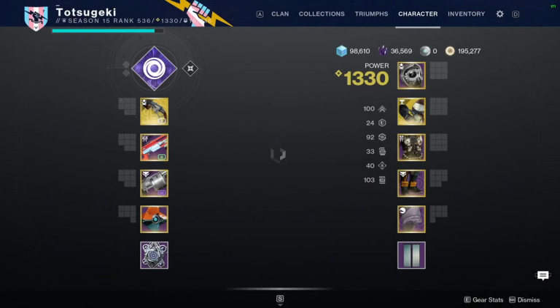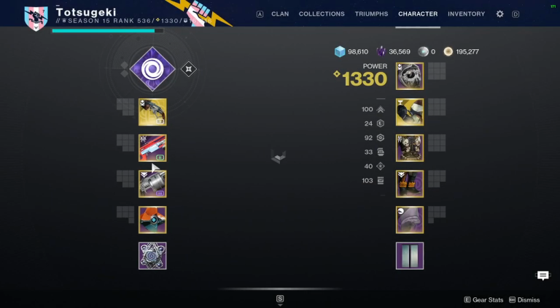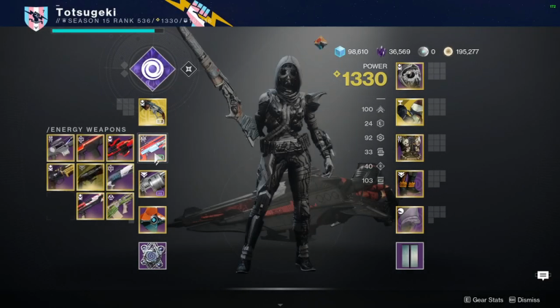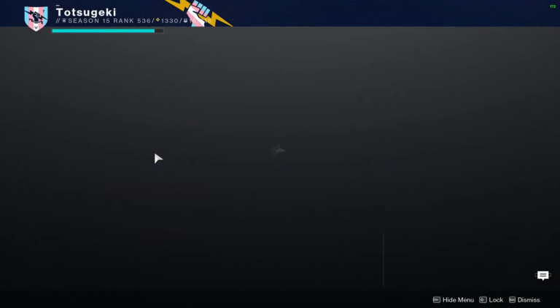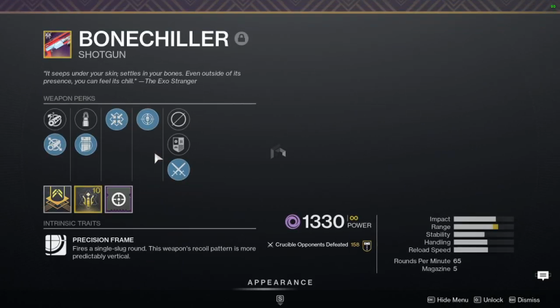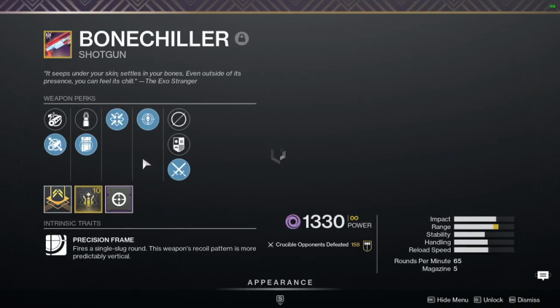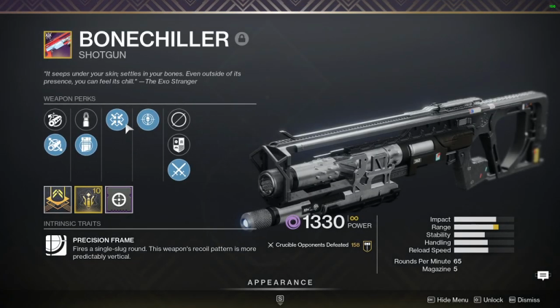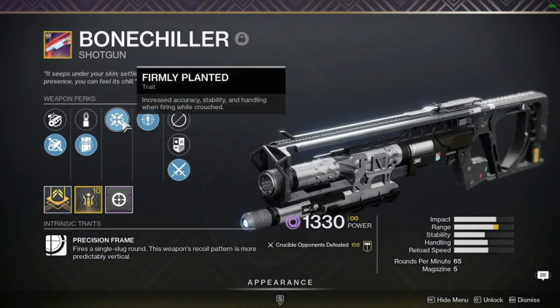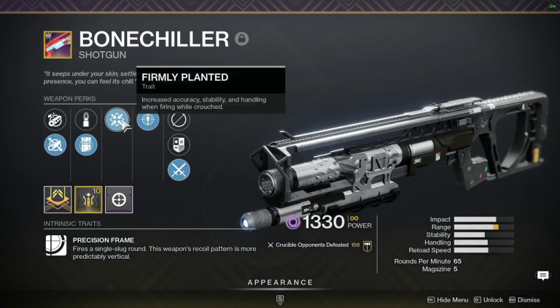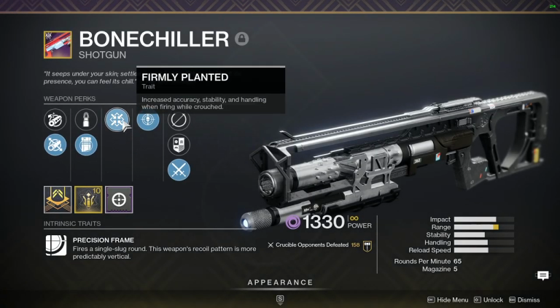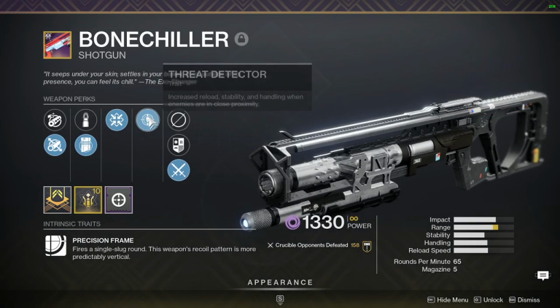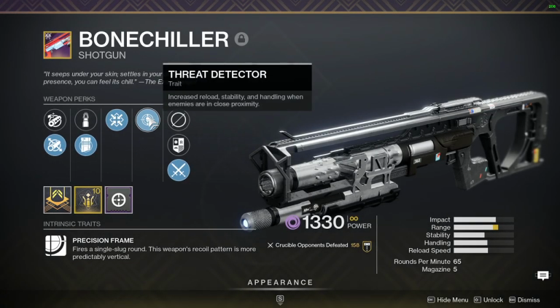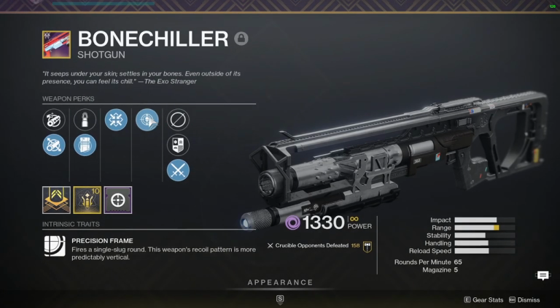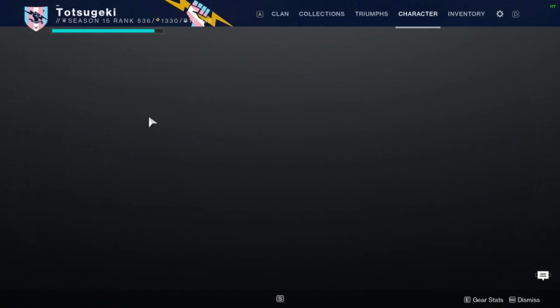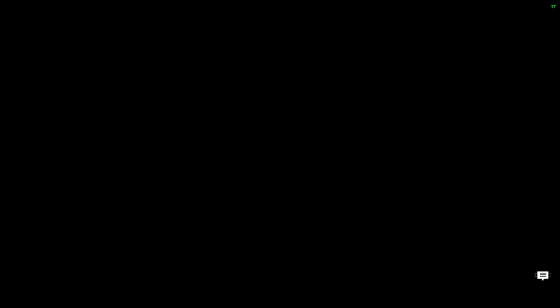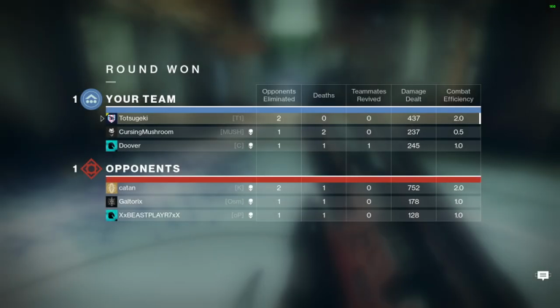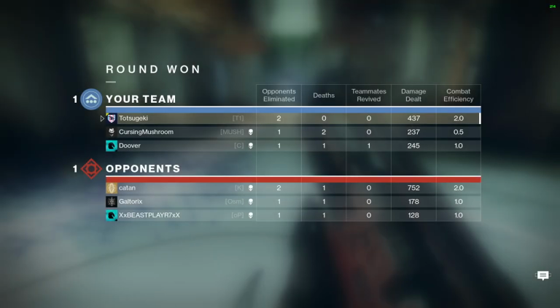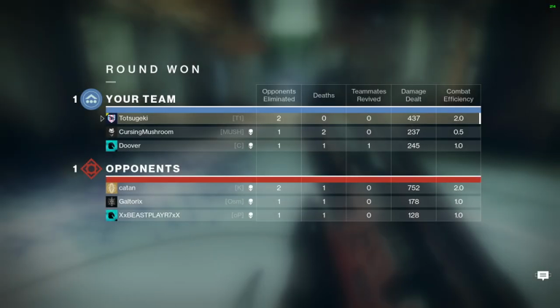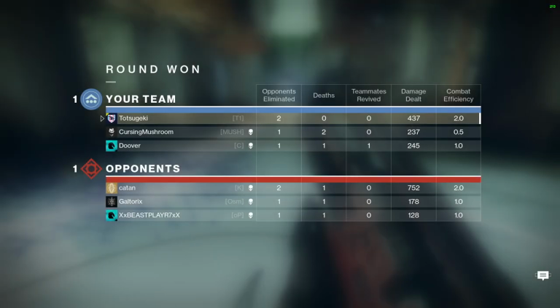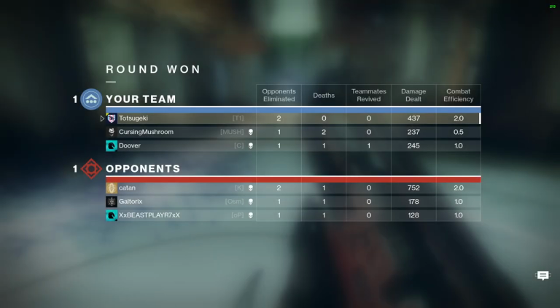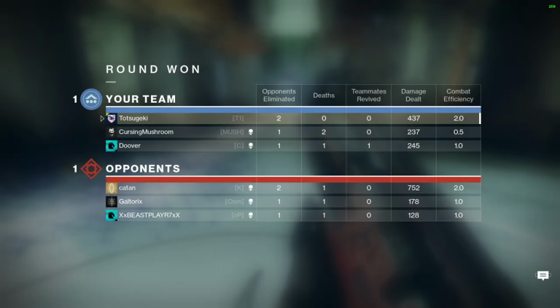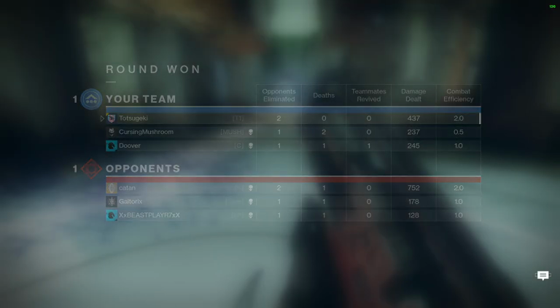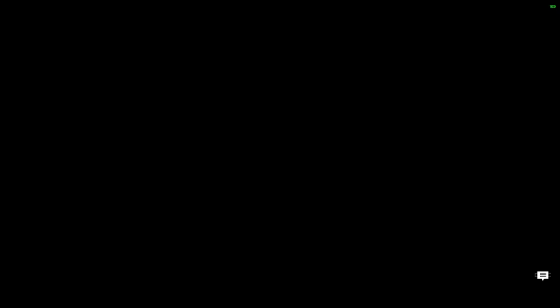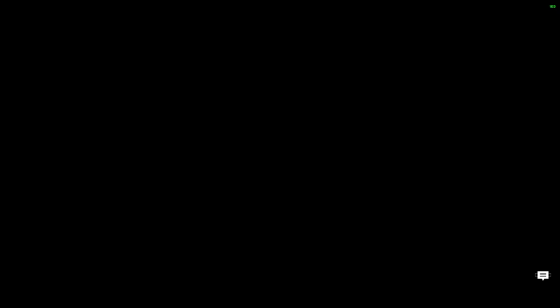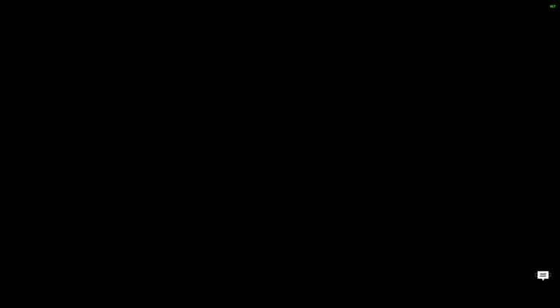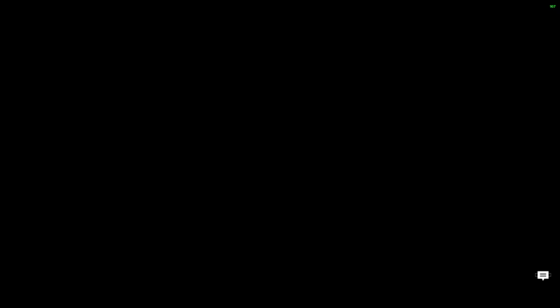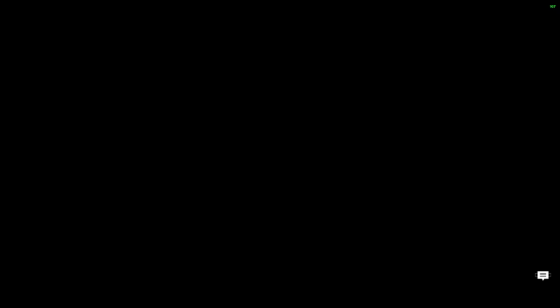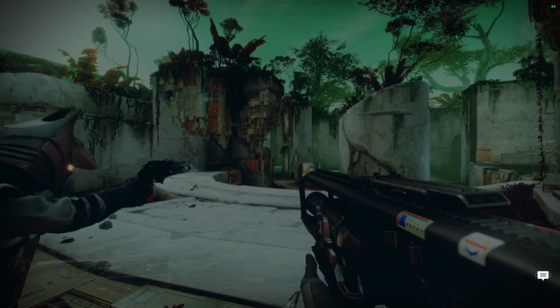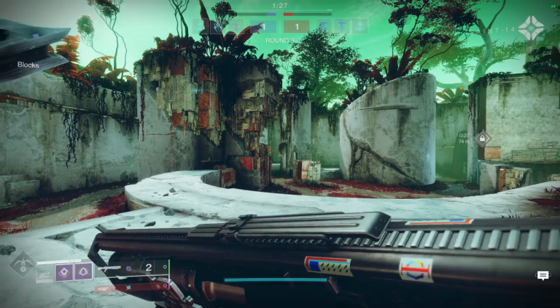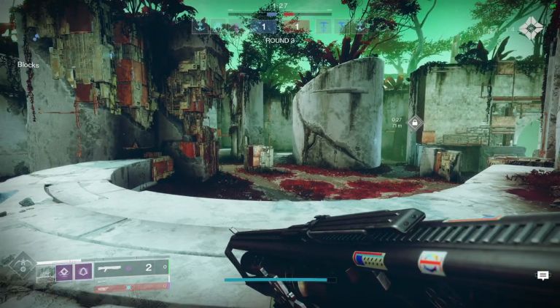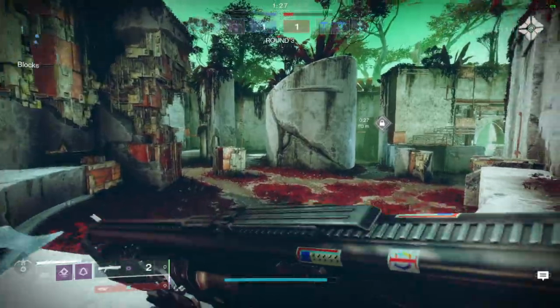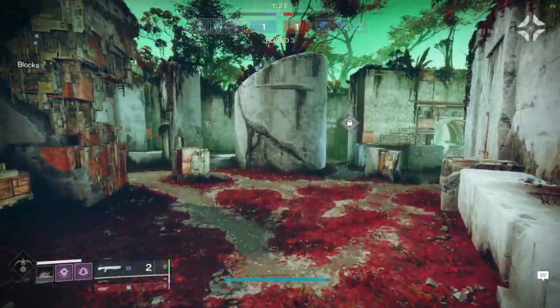So, let's talk about this Bone Chiller. You can get it on Europa. It has Firmly Planted and Threat Detector with some good aim assist already. It is a nut shotgun for this map.